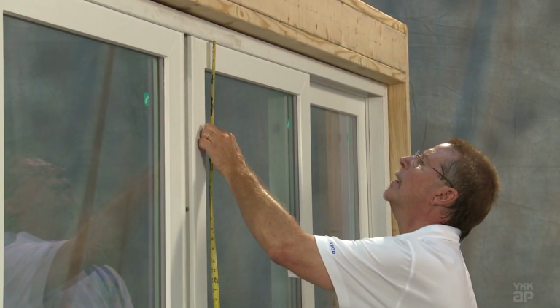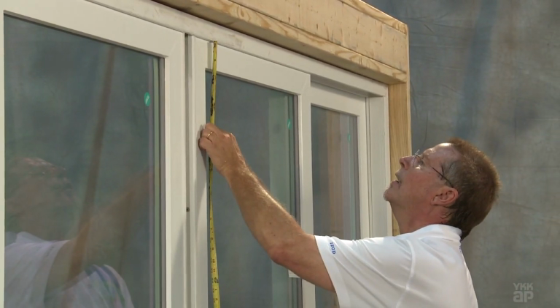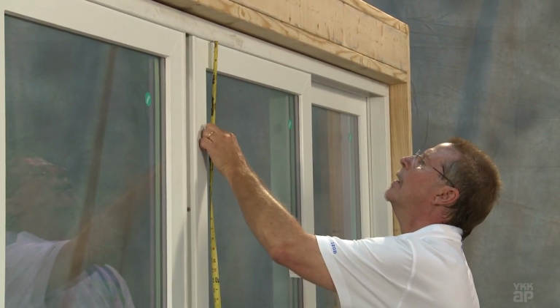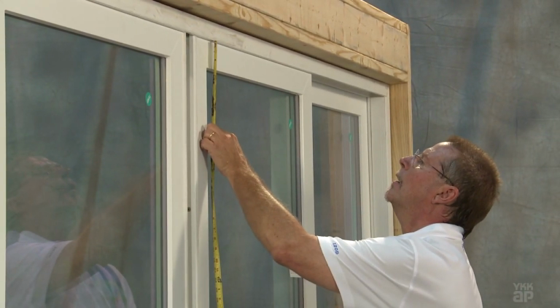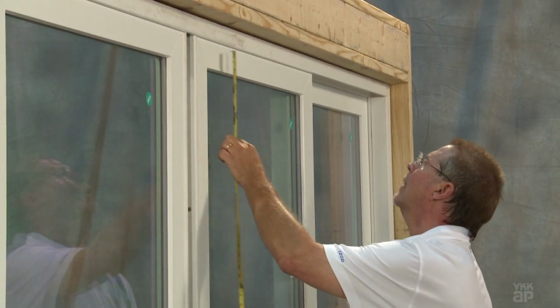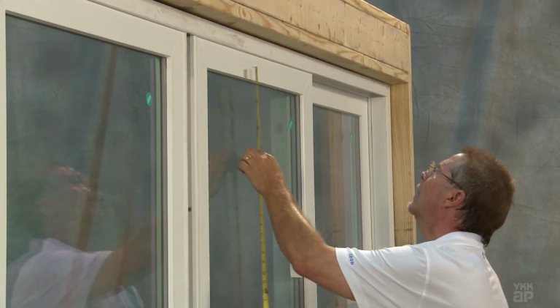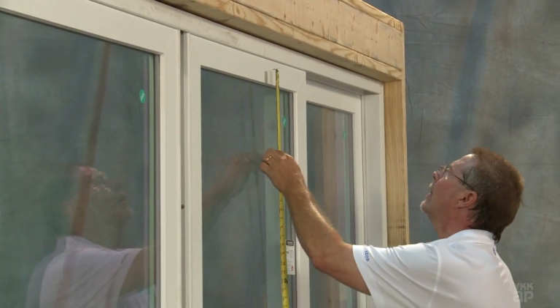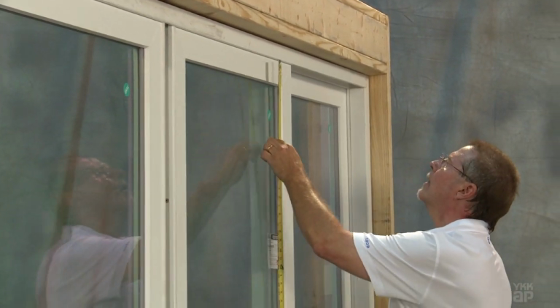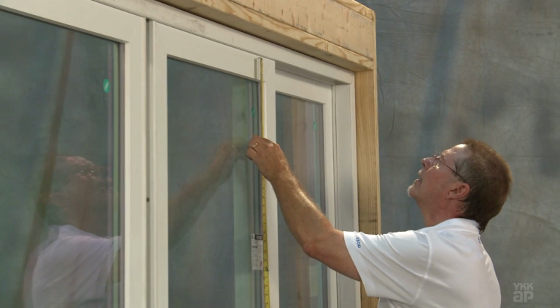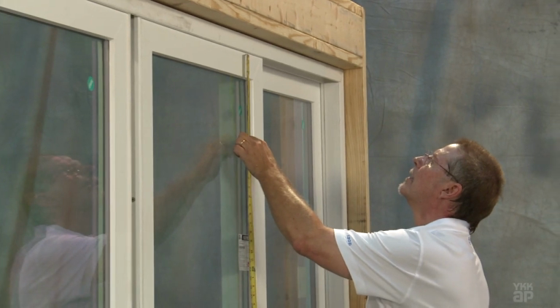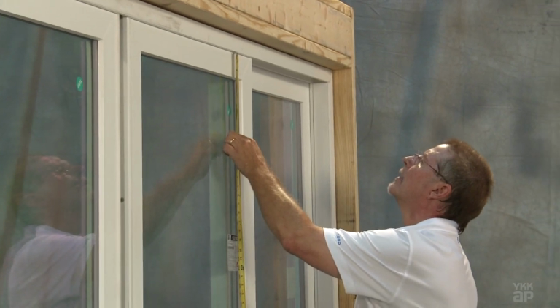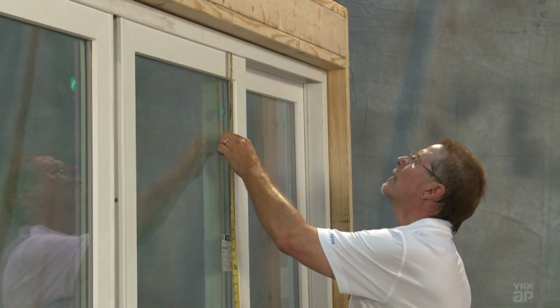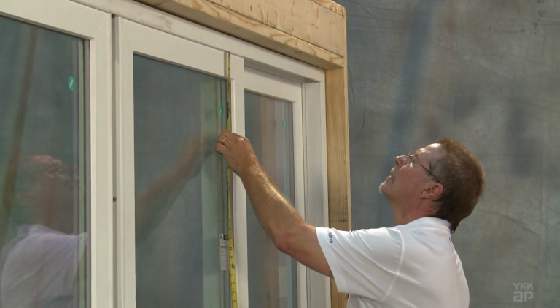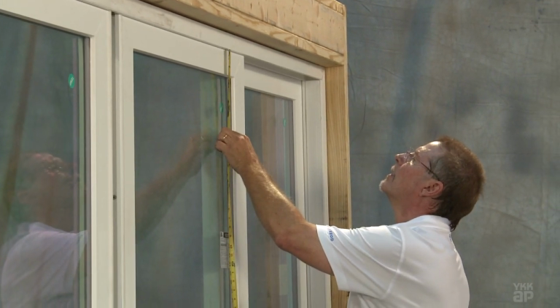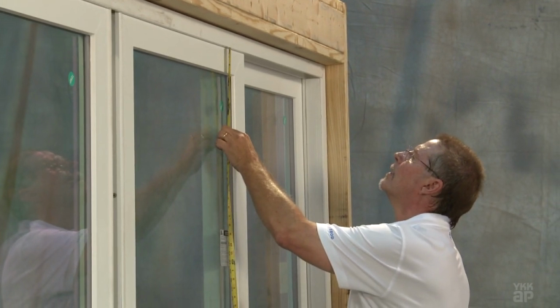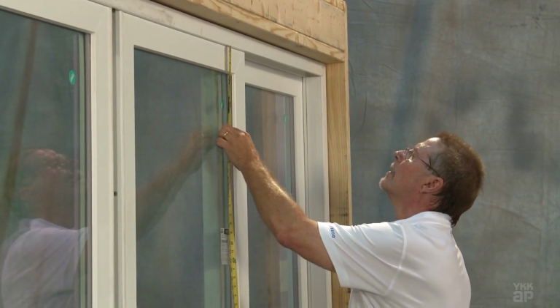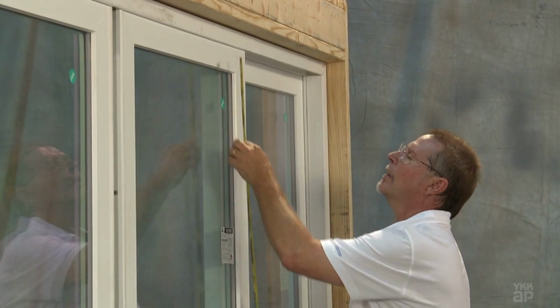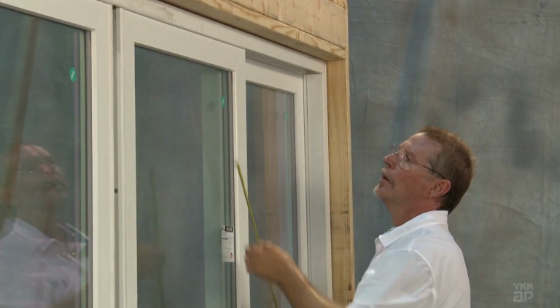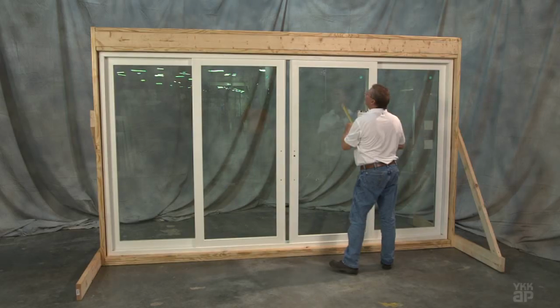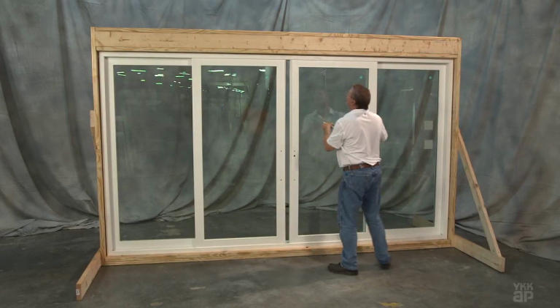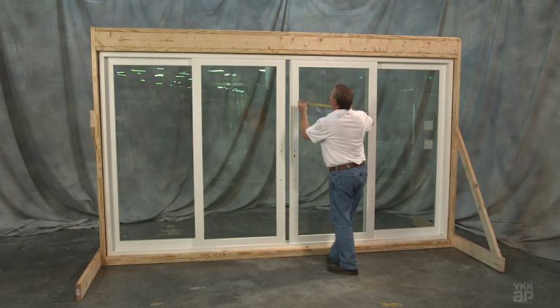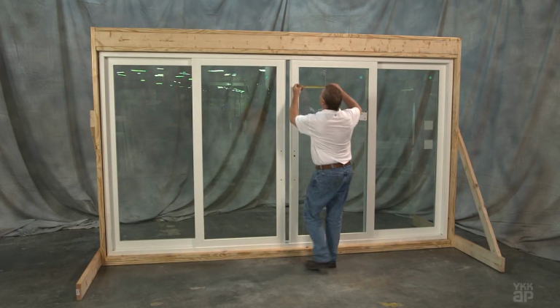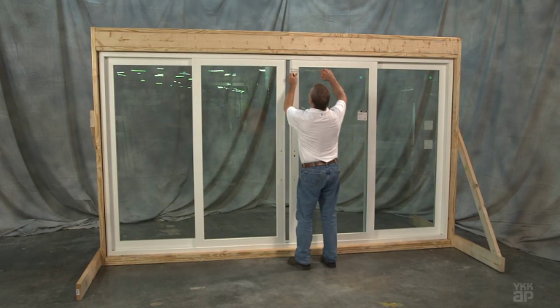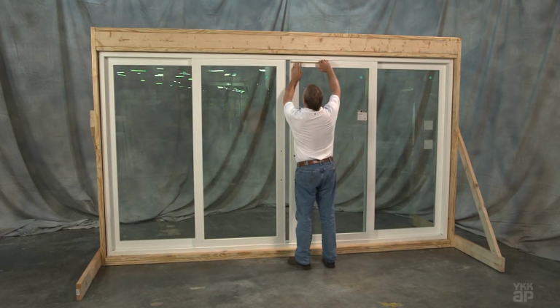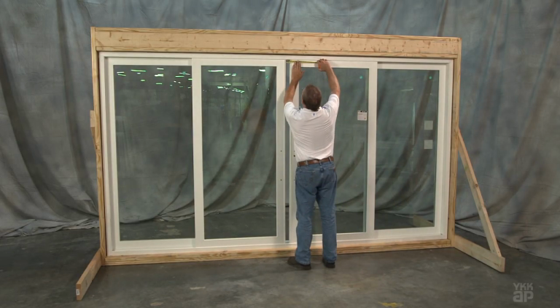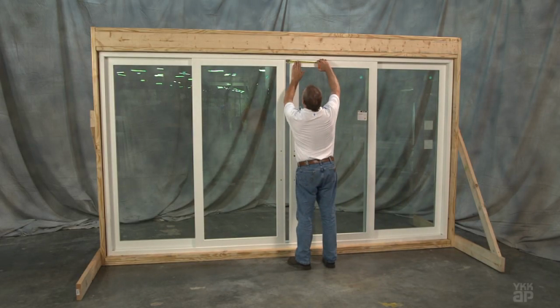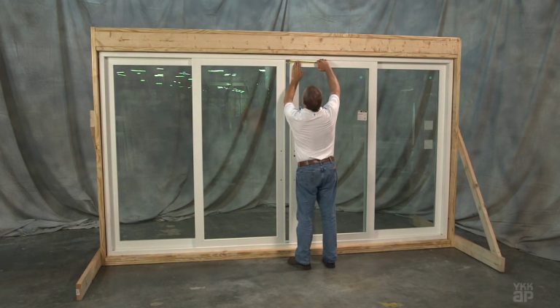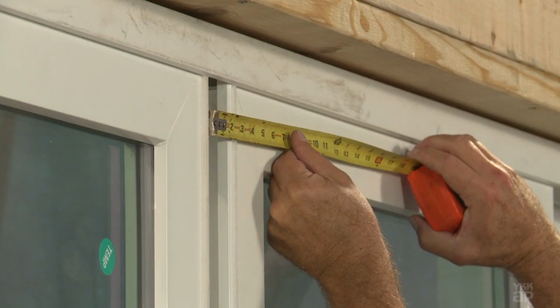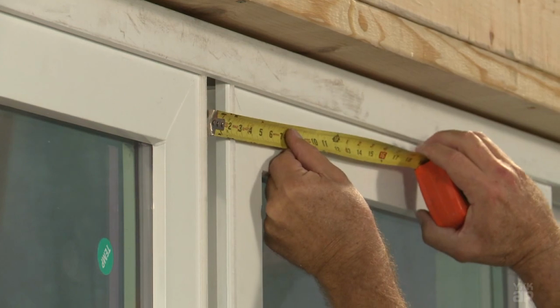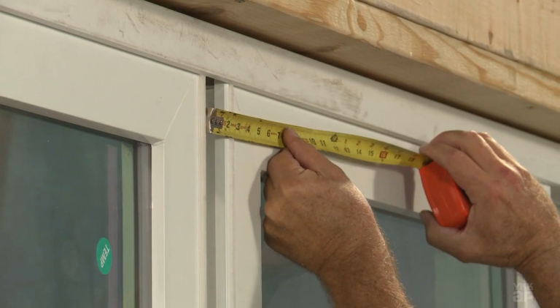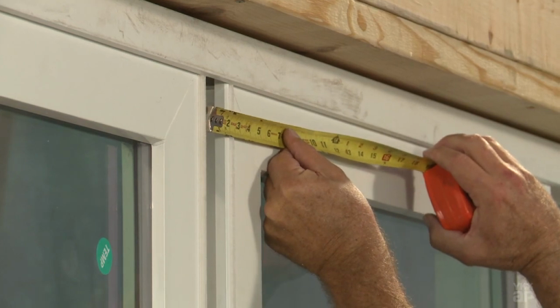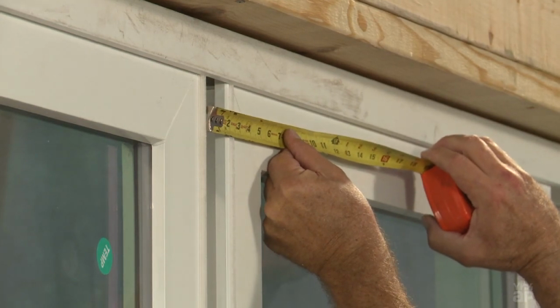For an OXXO door, check for equal penetration into the head pocket and ensure vertical alignment along the interlock.